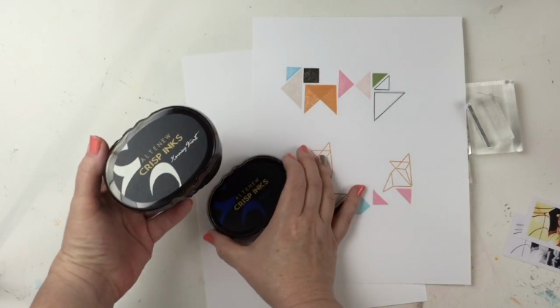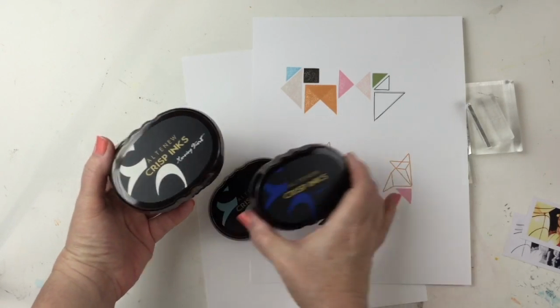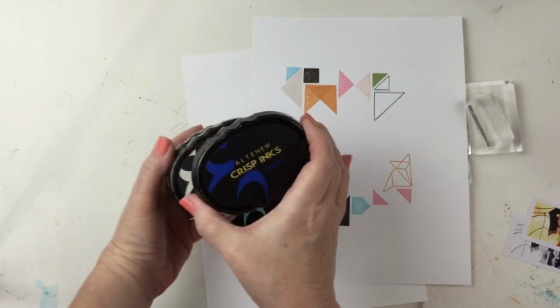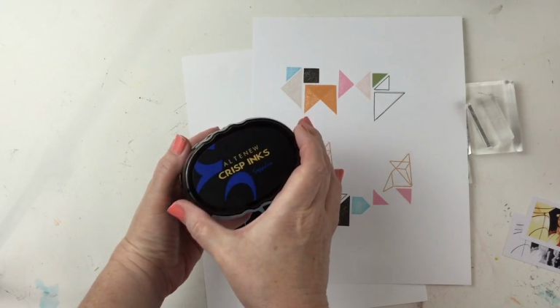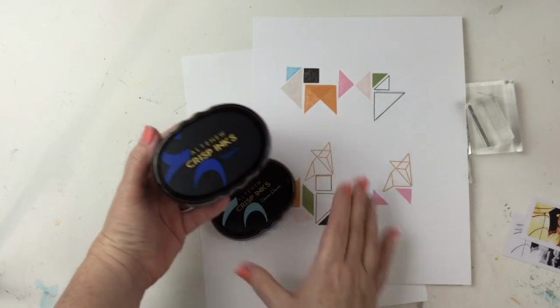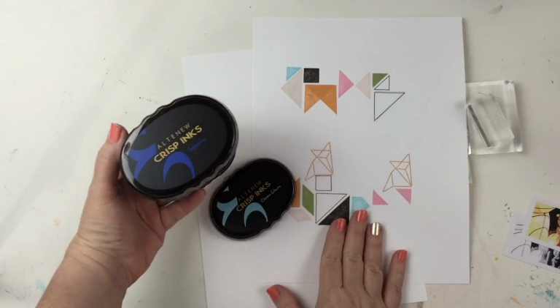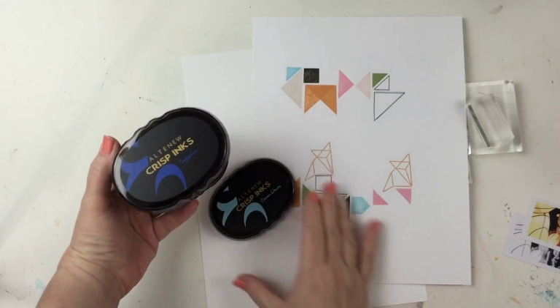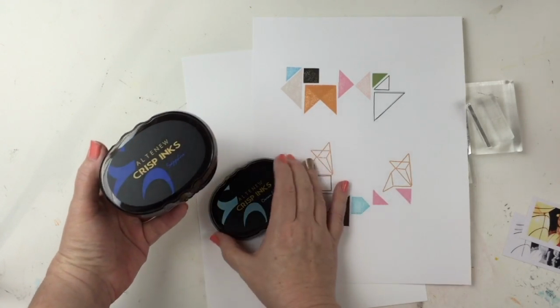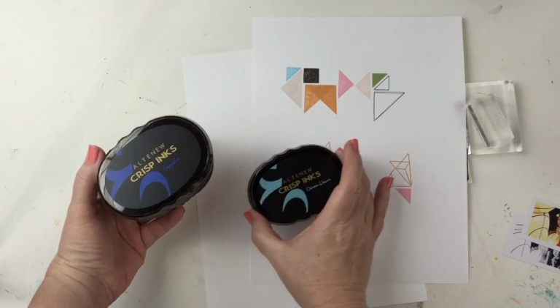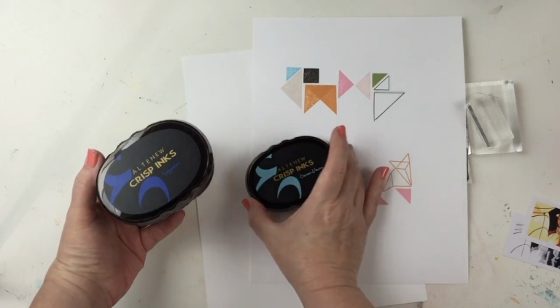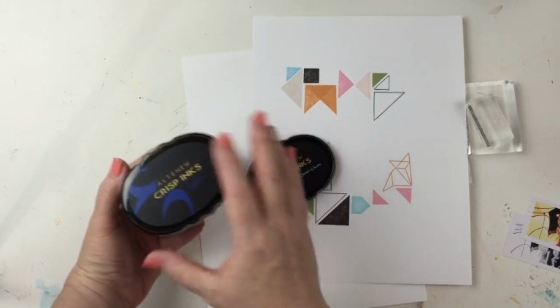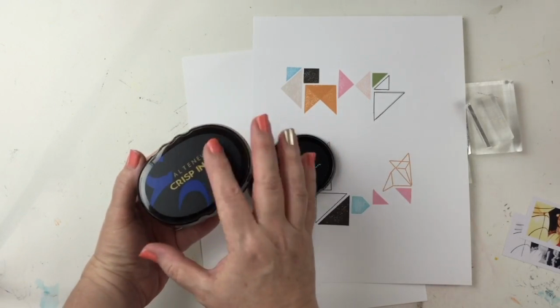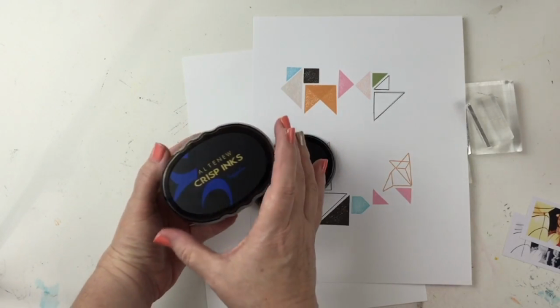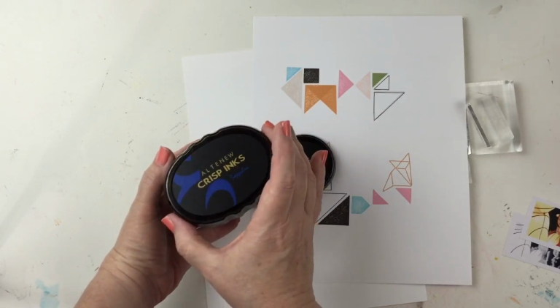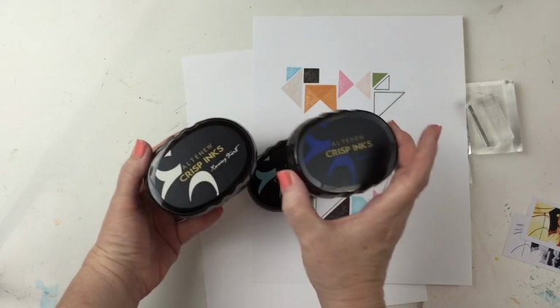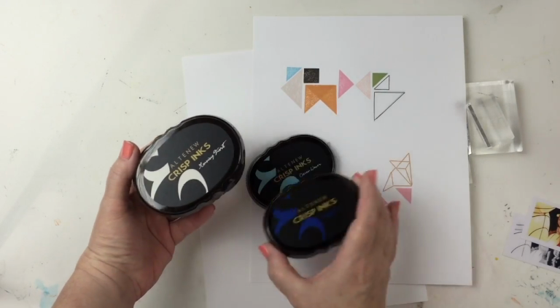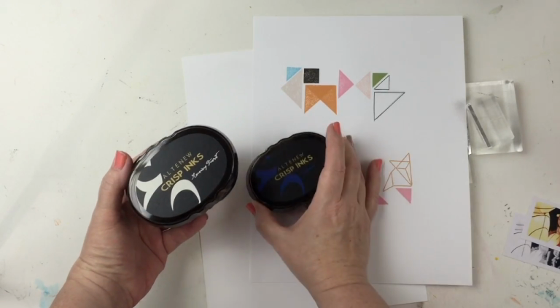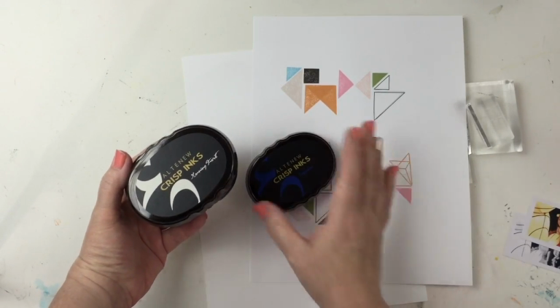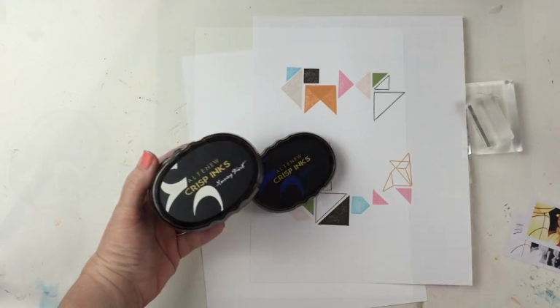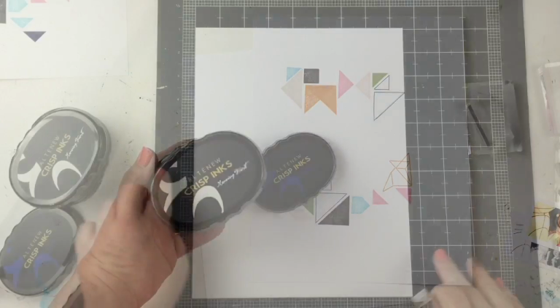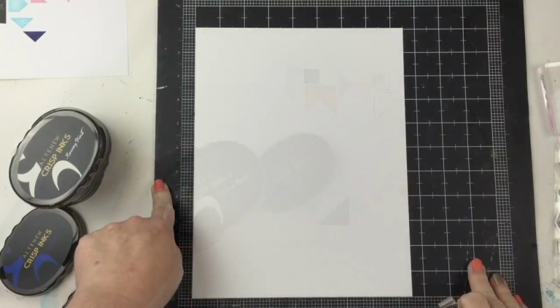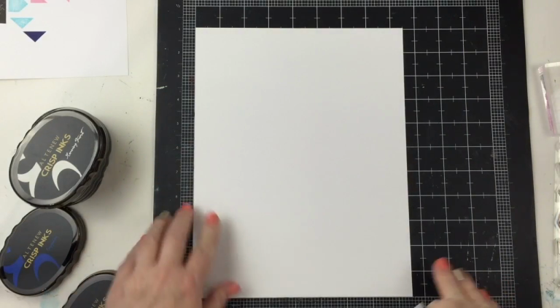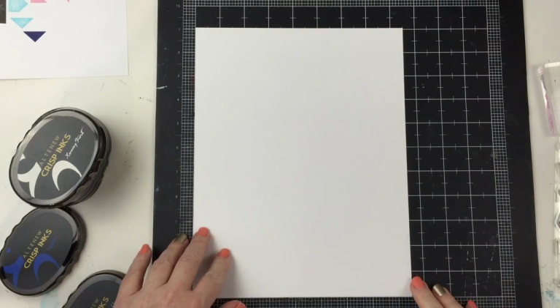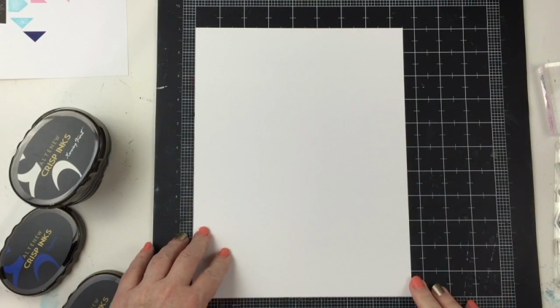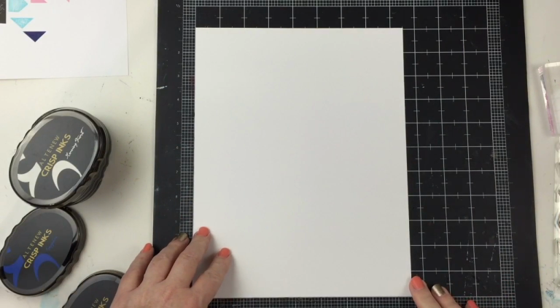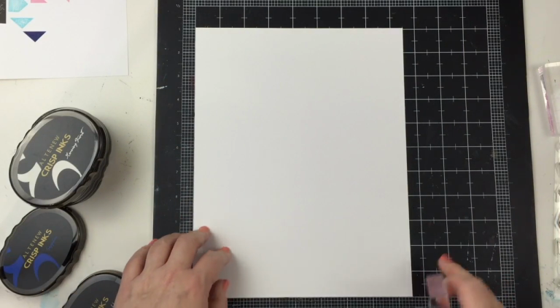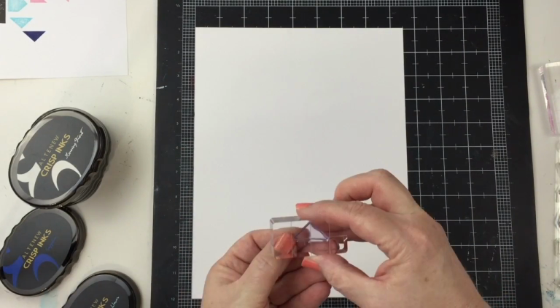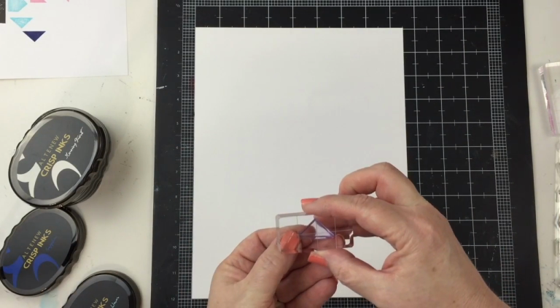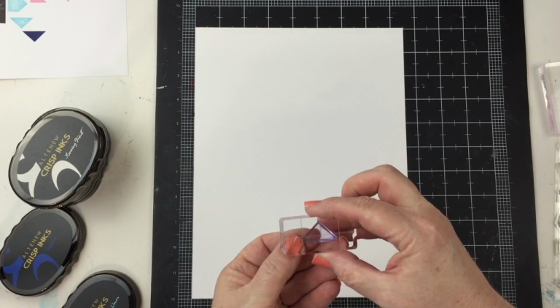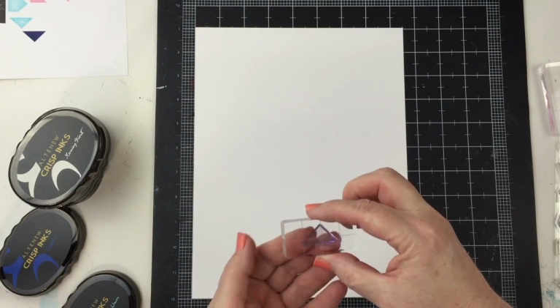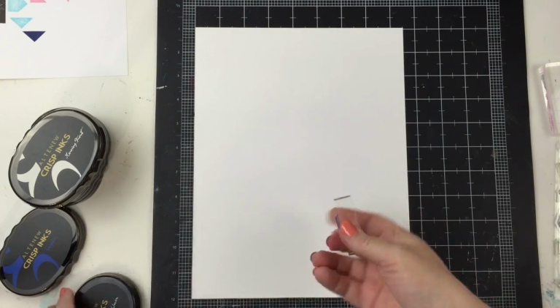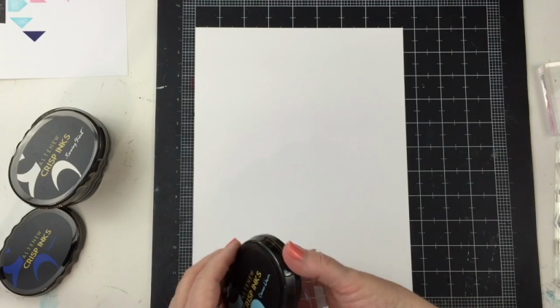Blush, Caramel Toffee, Morning Frost. I have the Sapphire and the Ocean Waves, but I'll probably not use the Sapphire because my two darker colors are the orange color and the green color. The rest of the colors will be soft.